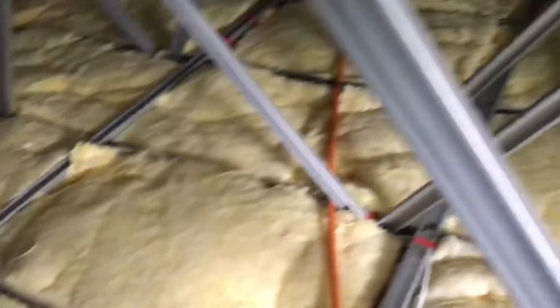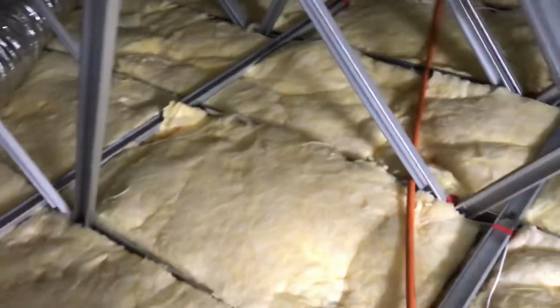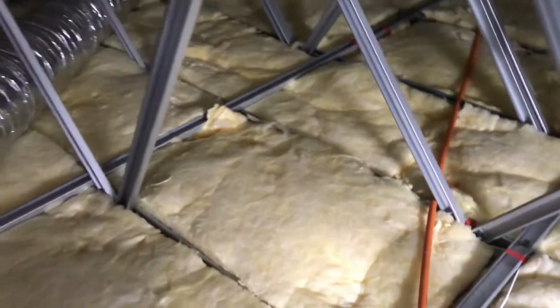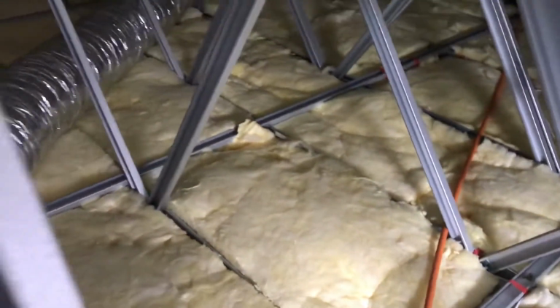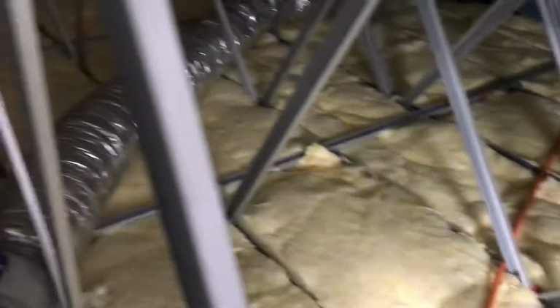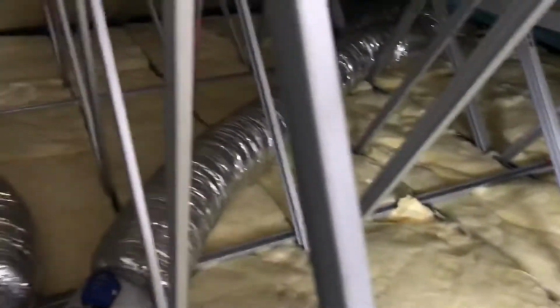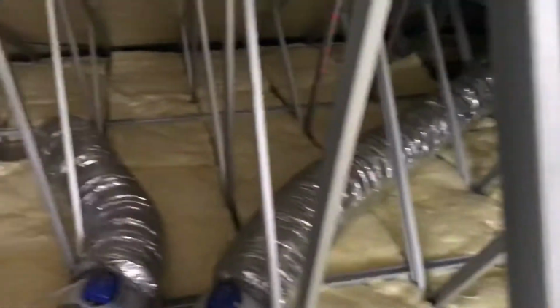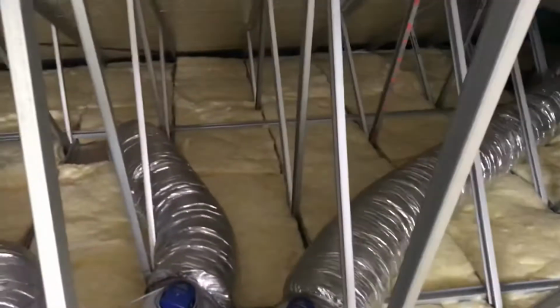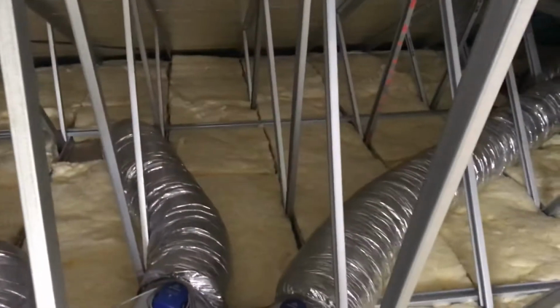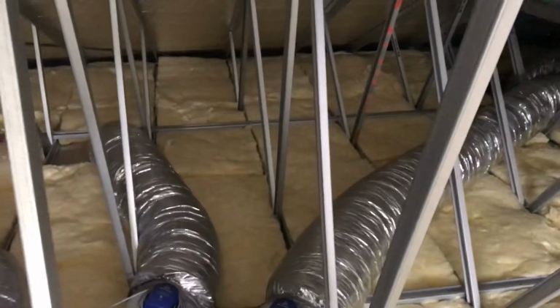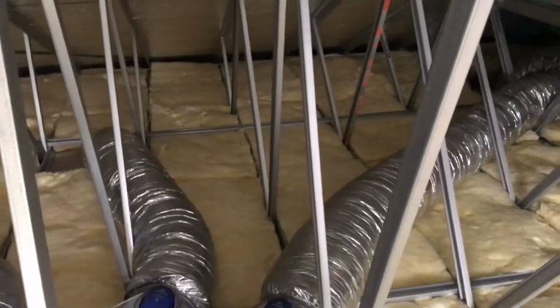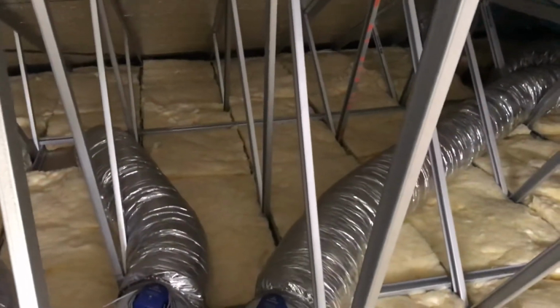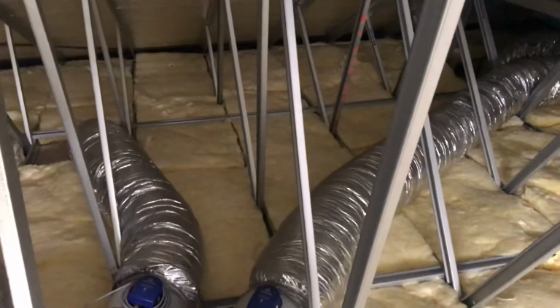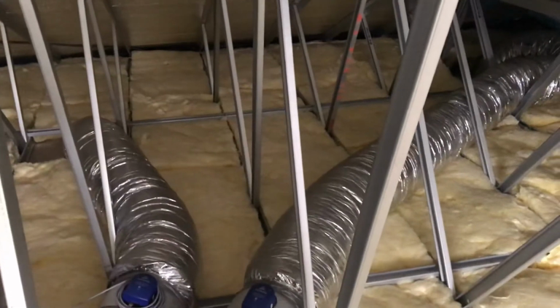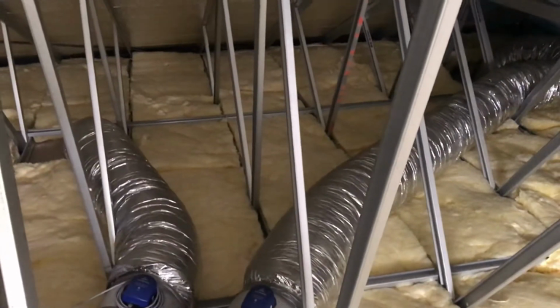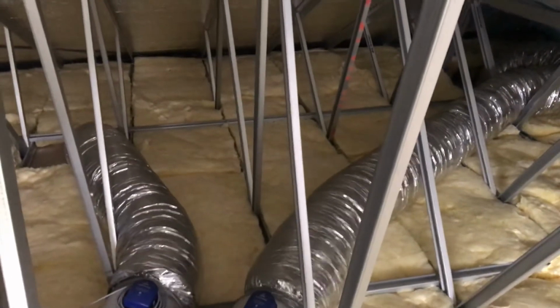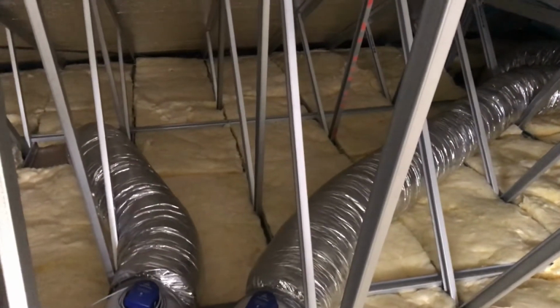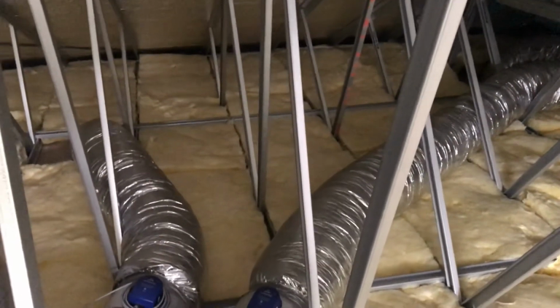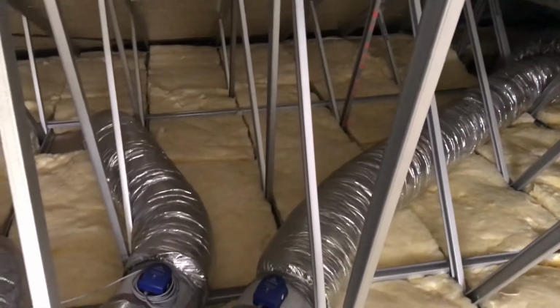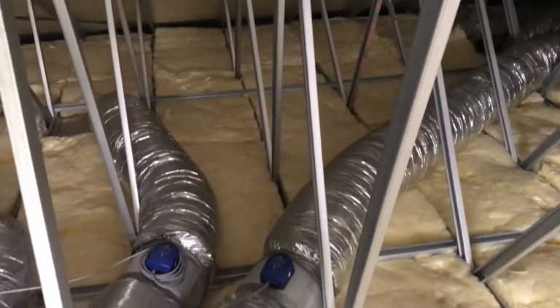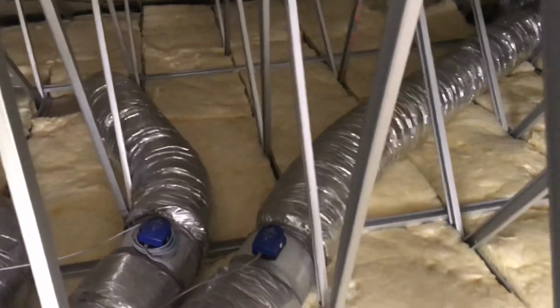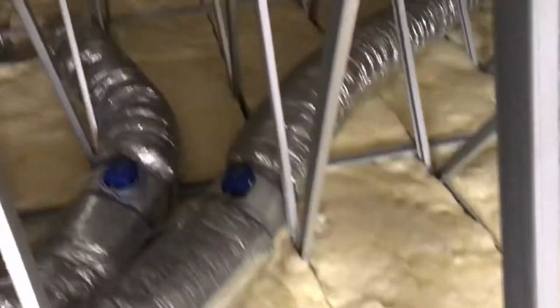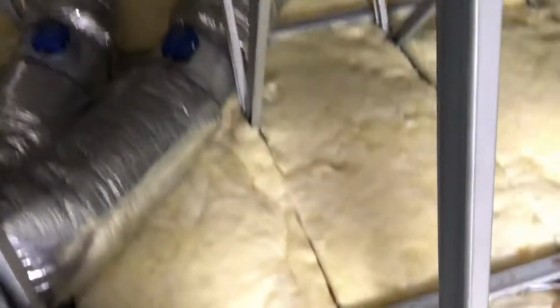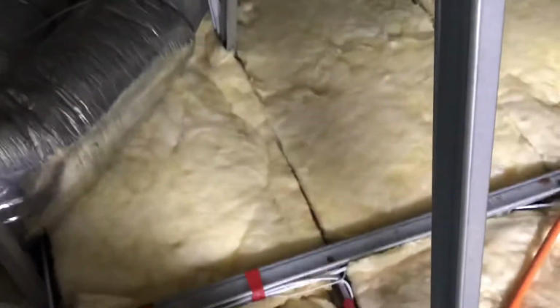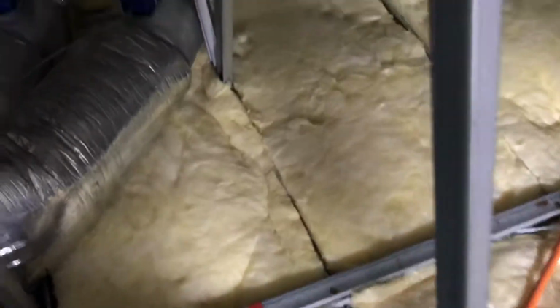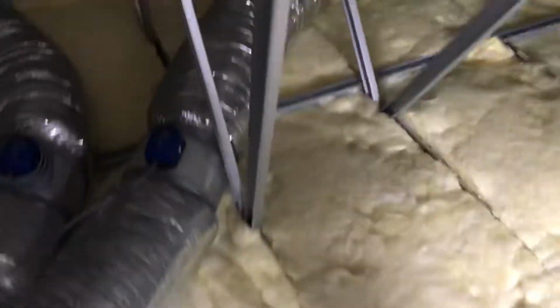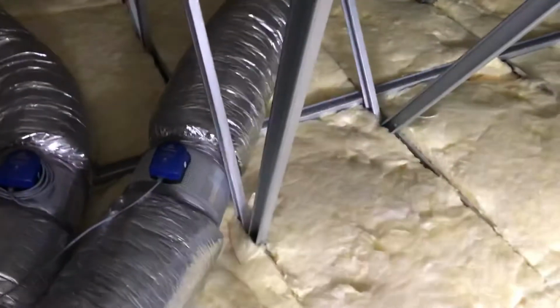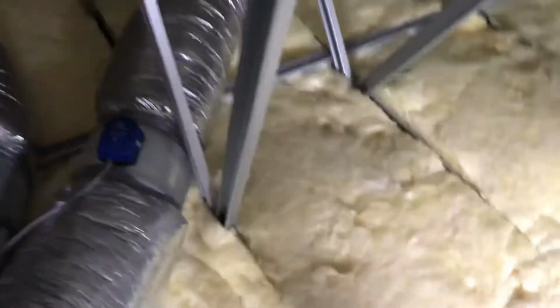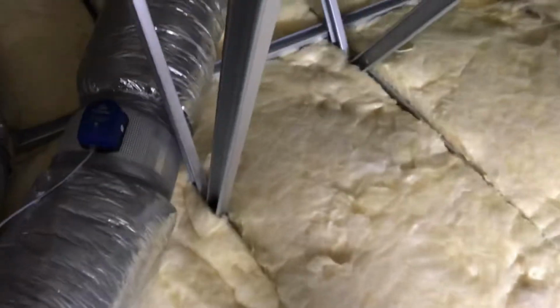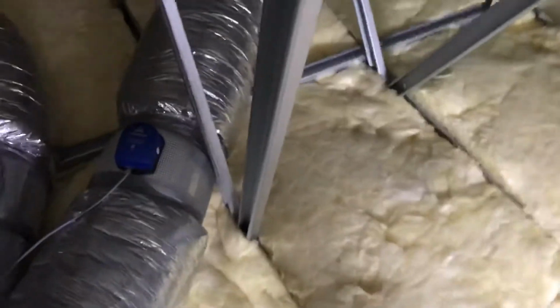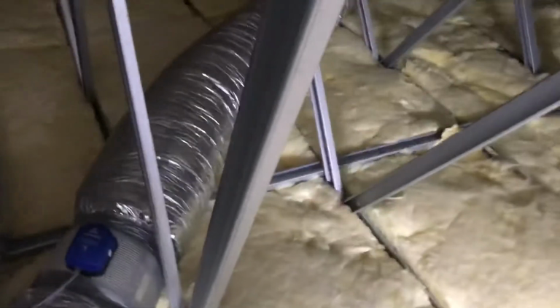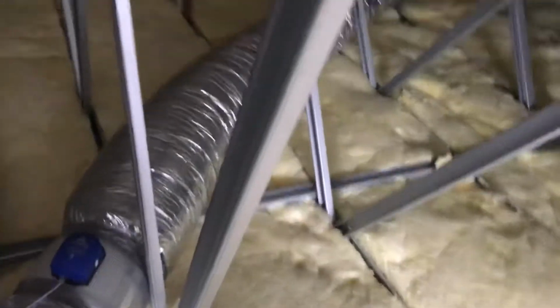That's the case all the way through the roof — the whole job has got gaps in it. And just 1% gaps will reduce your insulation efficiency by up to 70%.